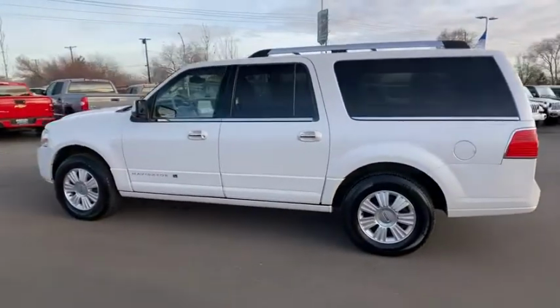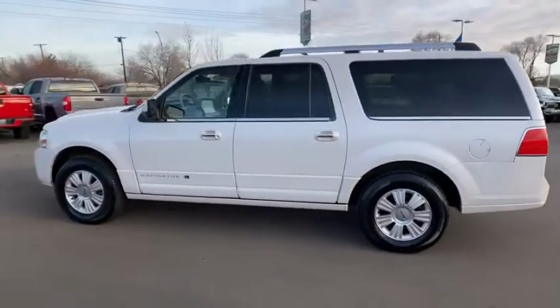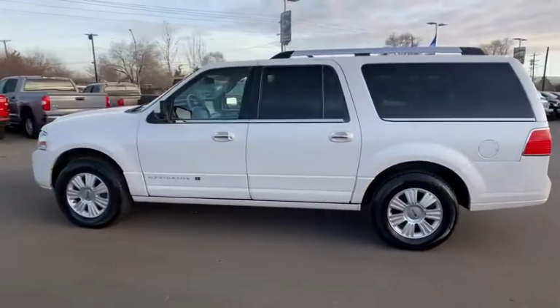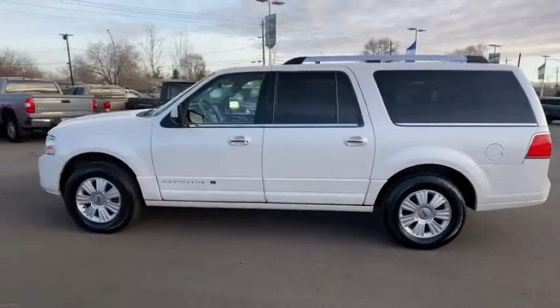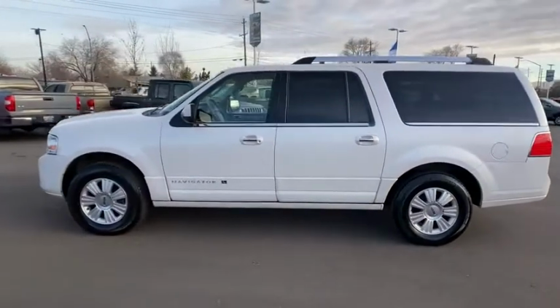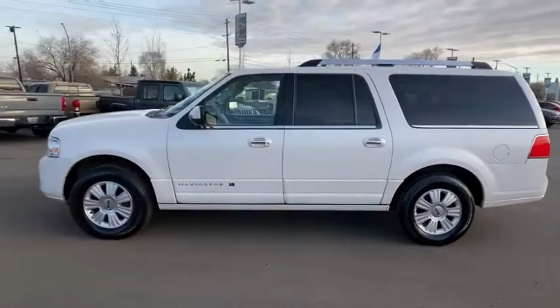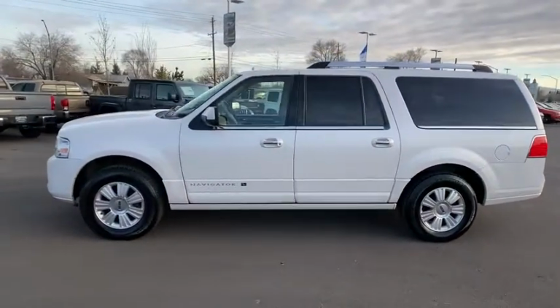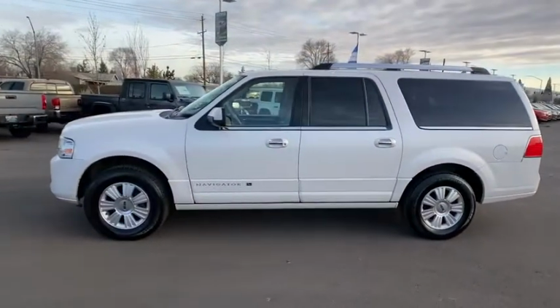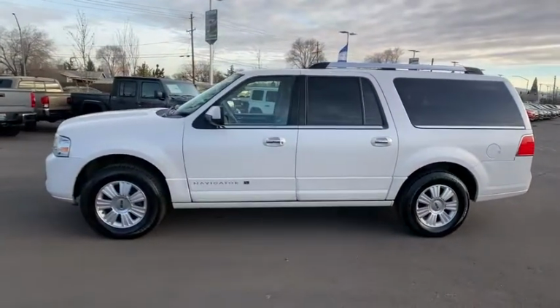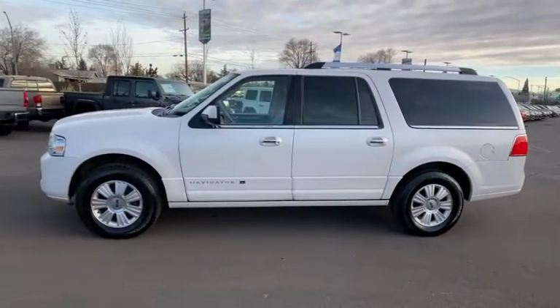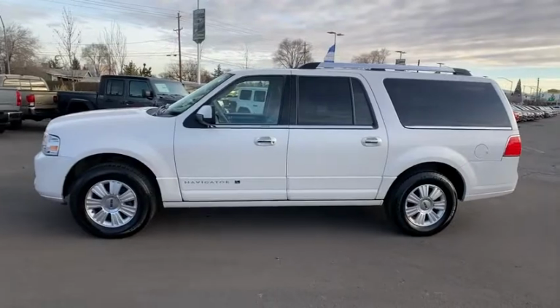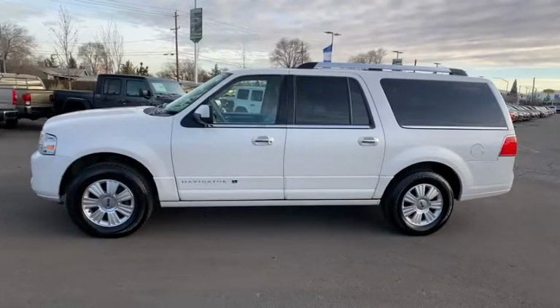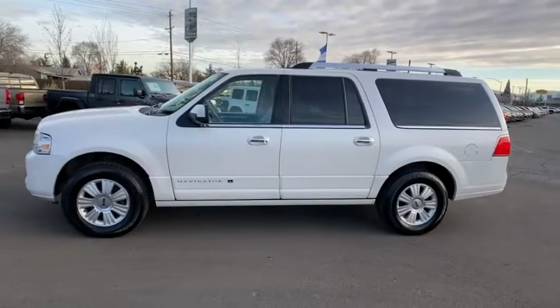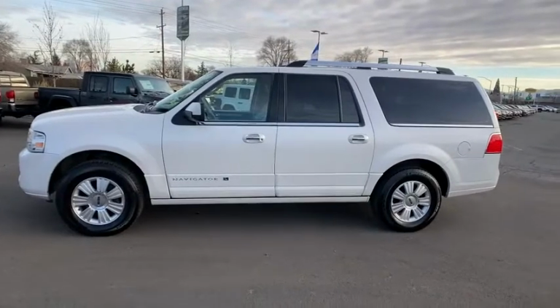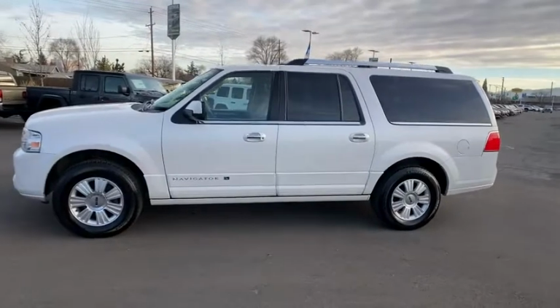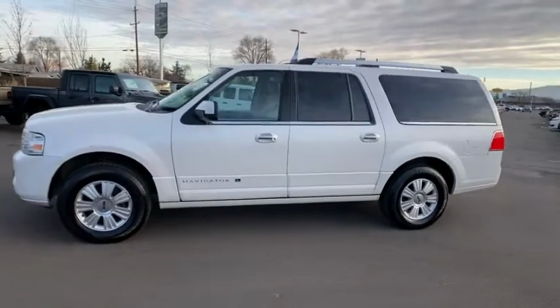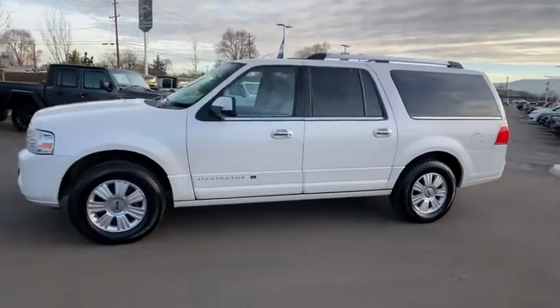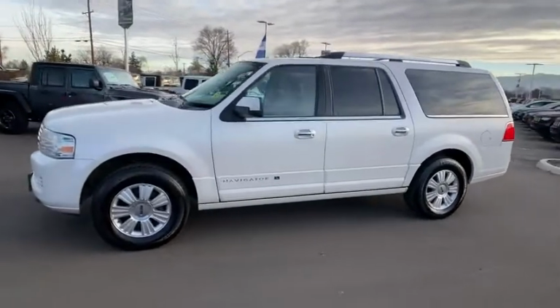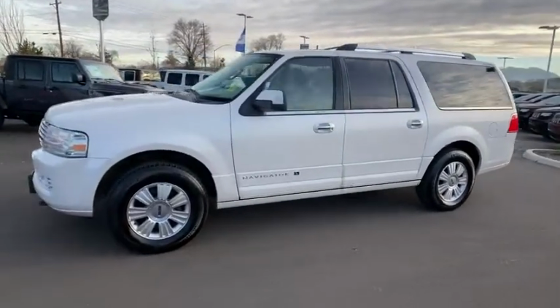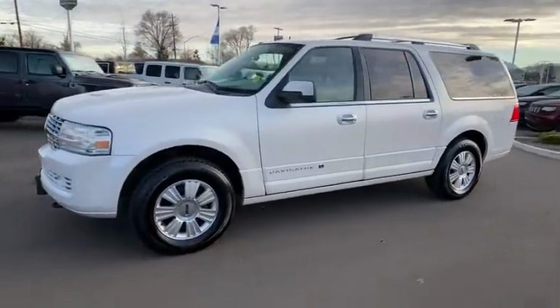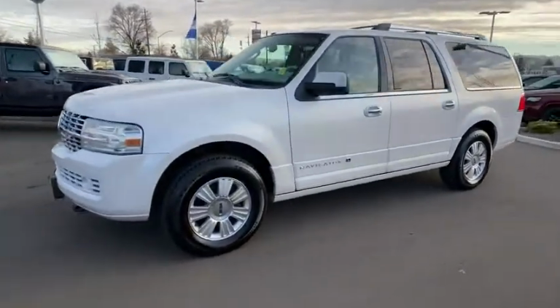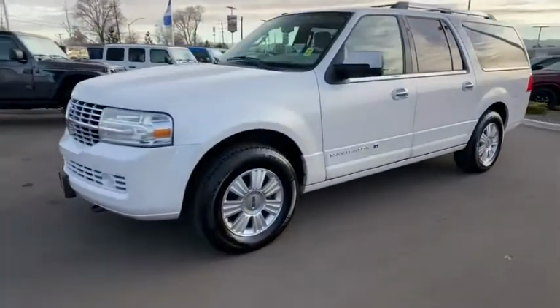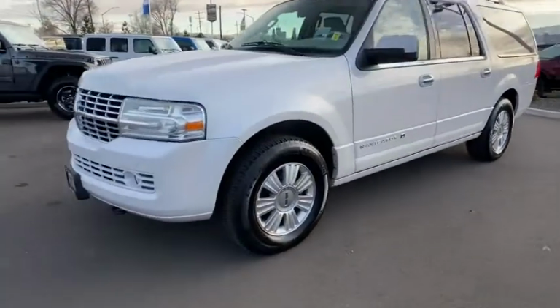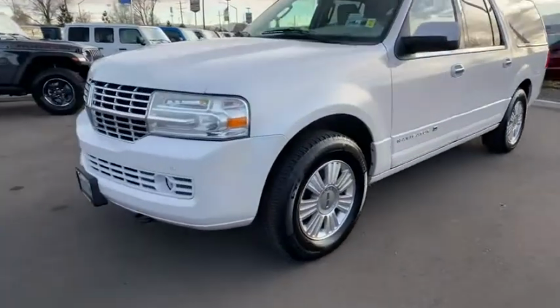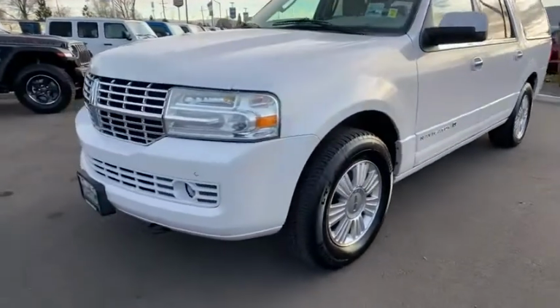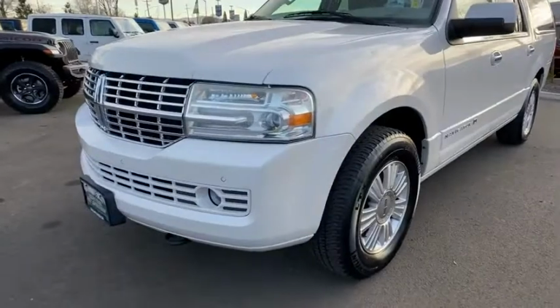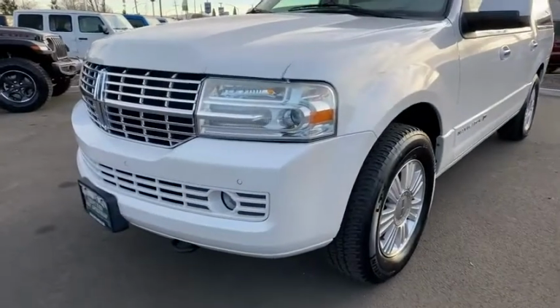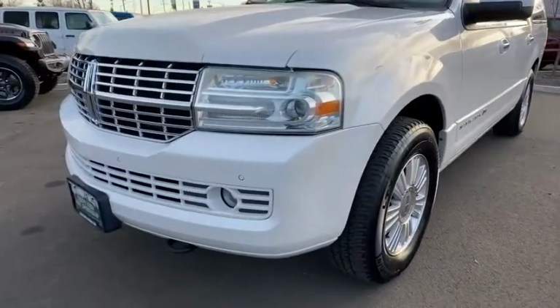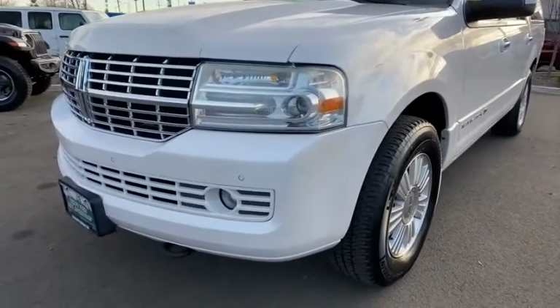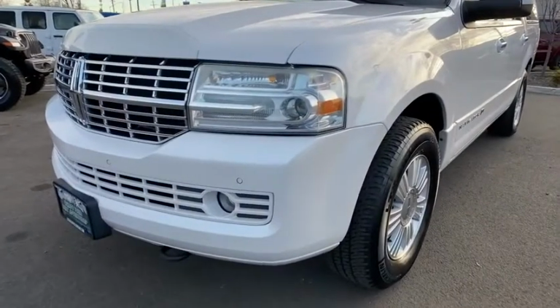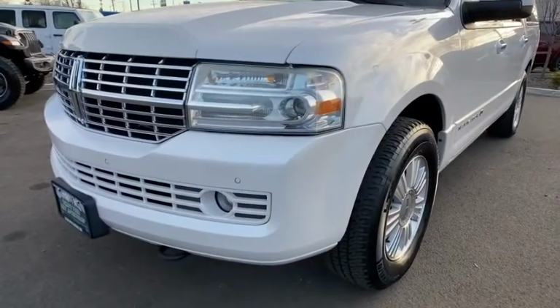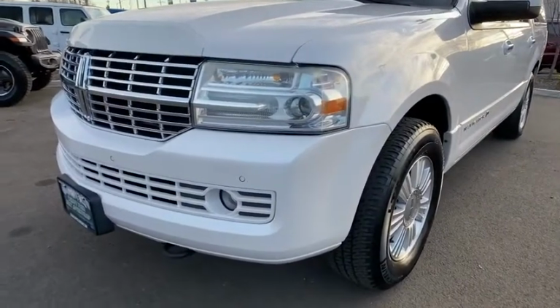Driver lumbar, adjustable steering wheel, cruise control, aluminum wheels, front floor mat, four-wheel disc brakes, ABS four-wheel, rear defrost, universal garage door opener.